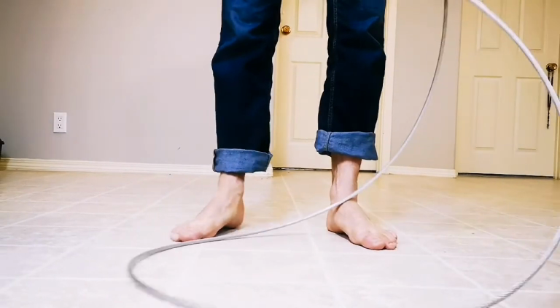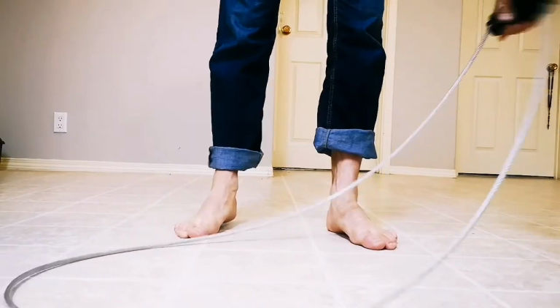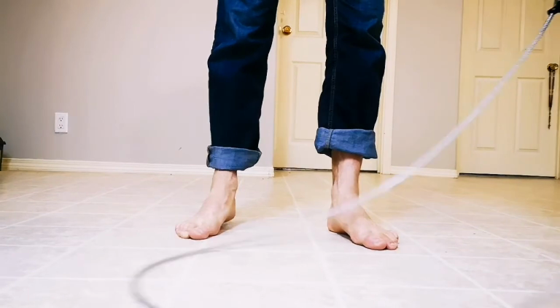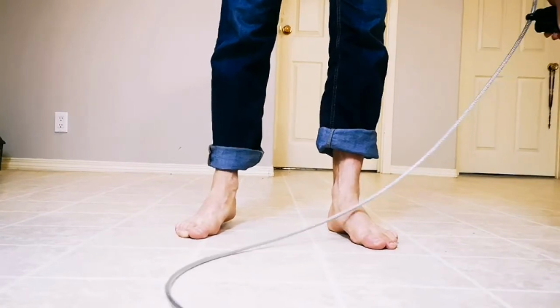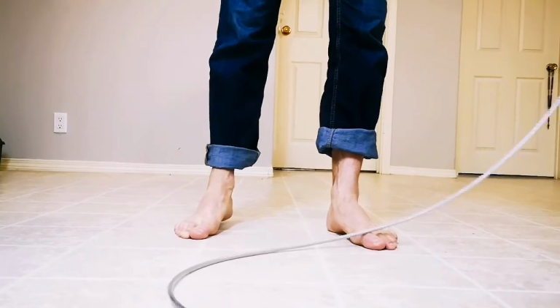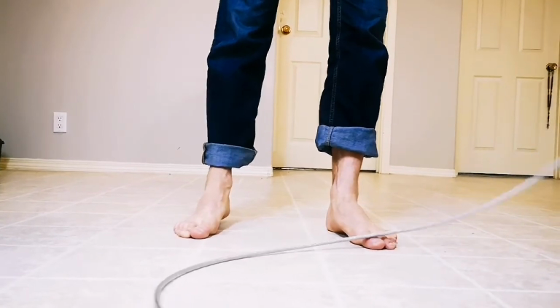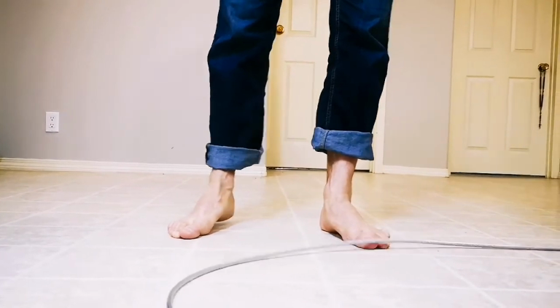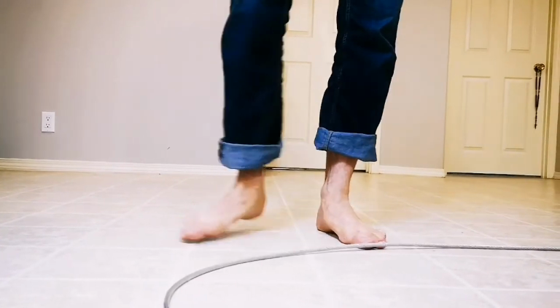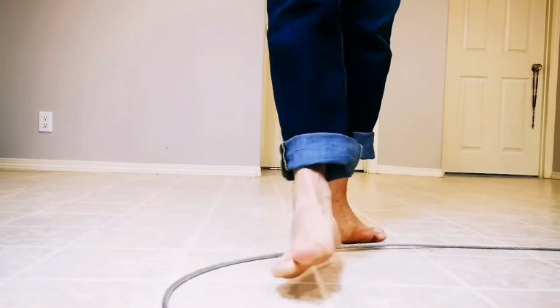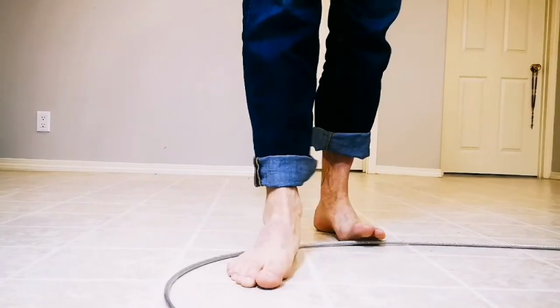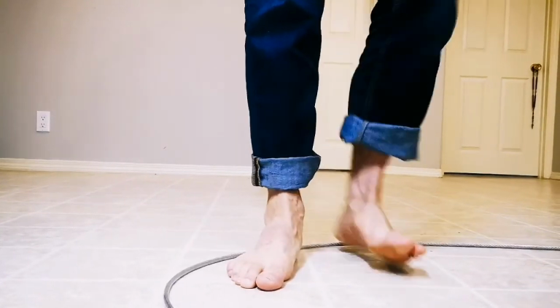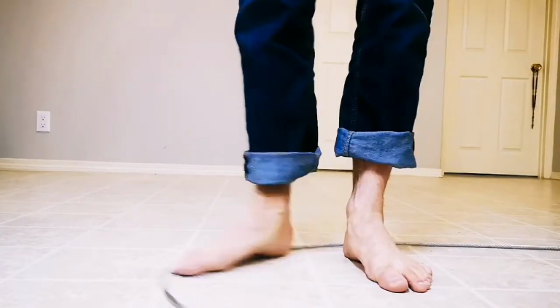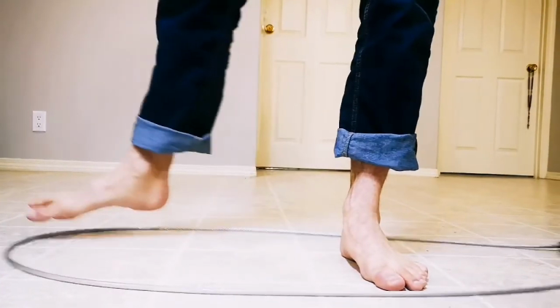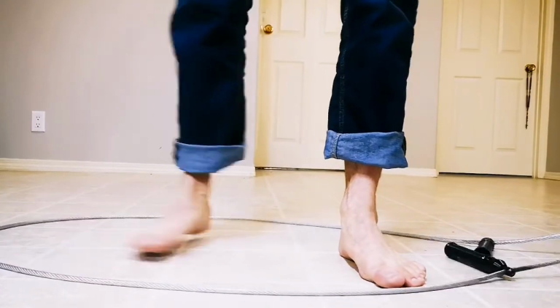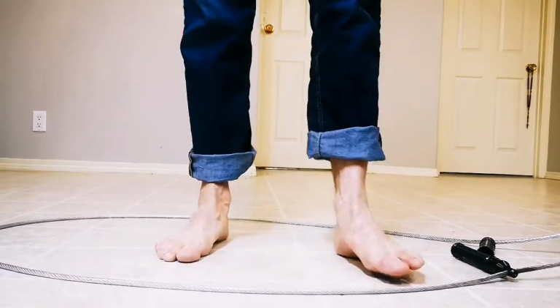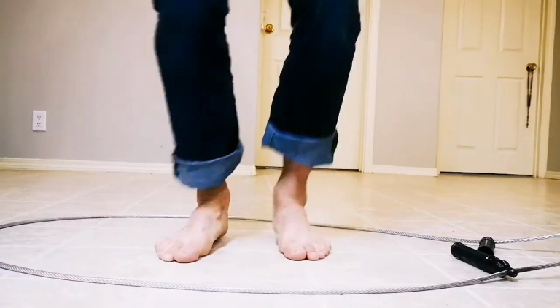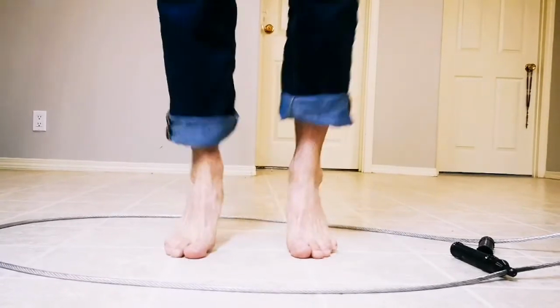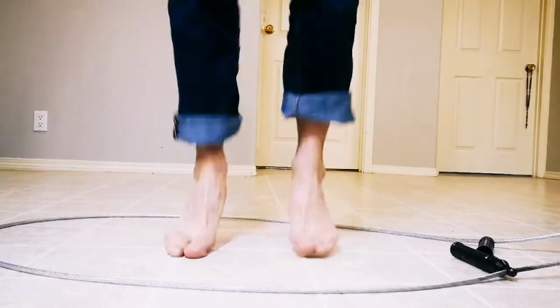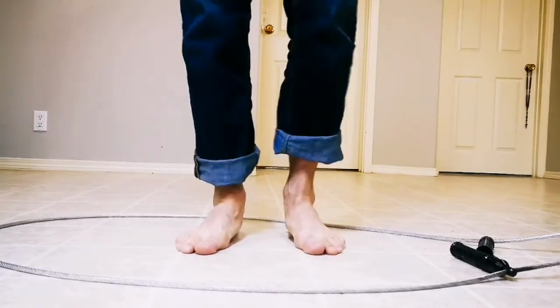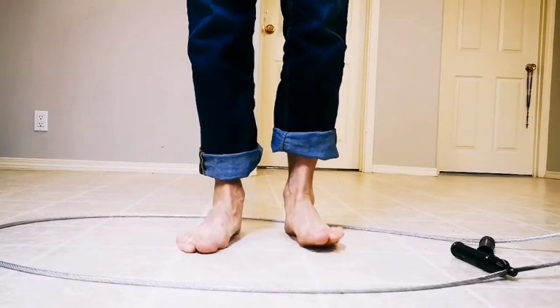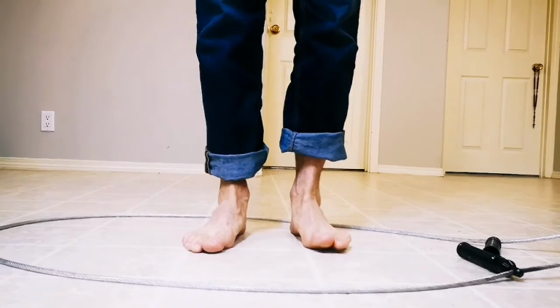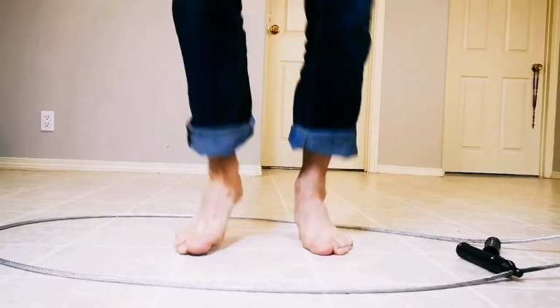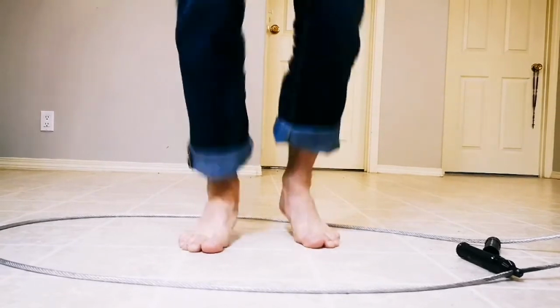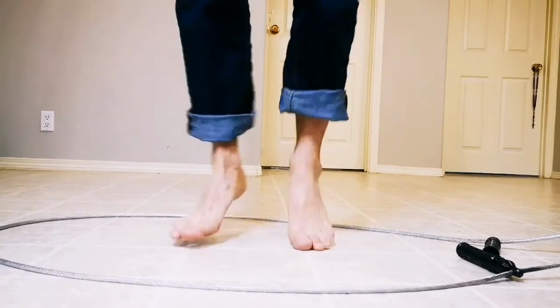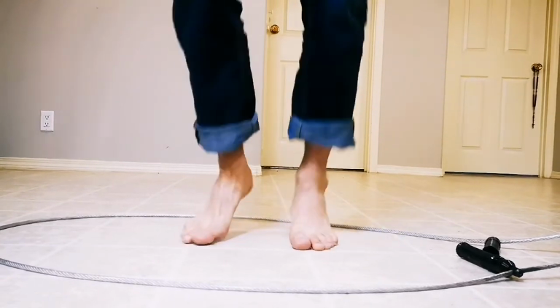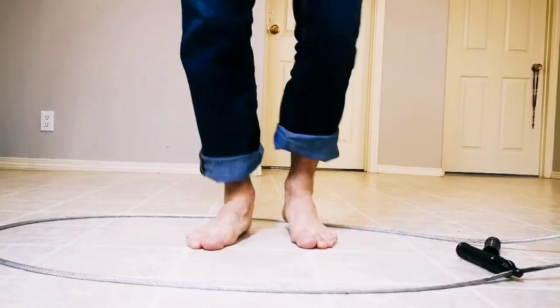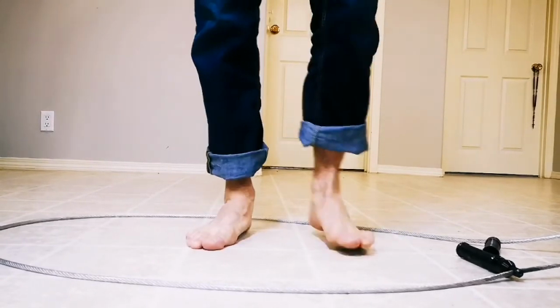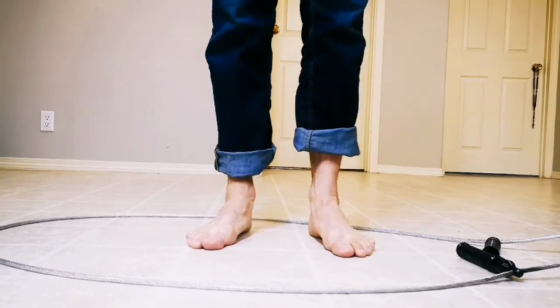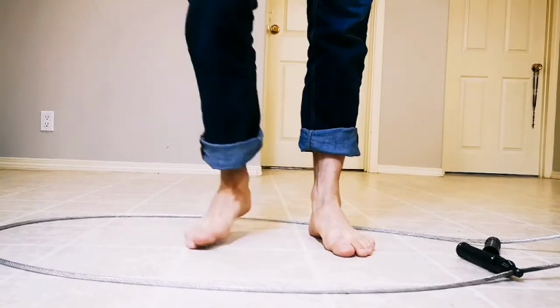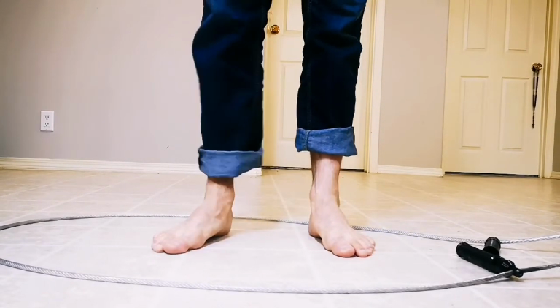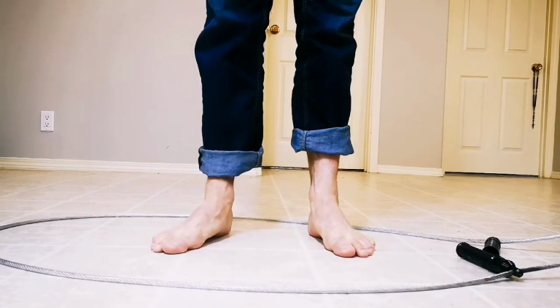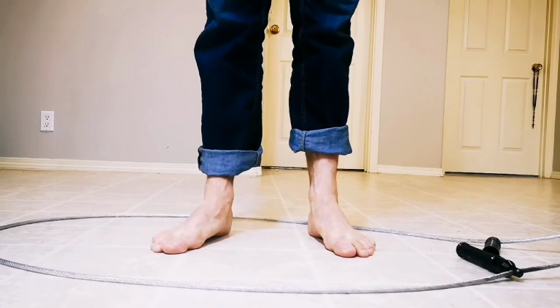When you're first starting out, you may stick with just using the two-foot or the one-foot, one-foot, and then later on you'll just kind of mix it up.